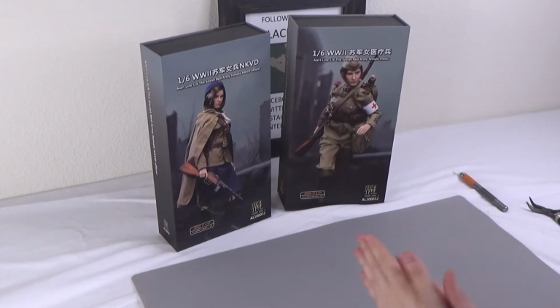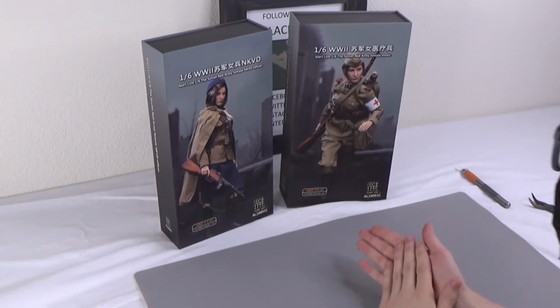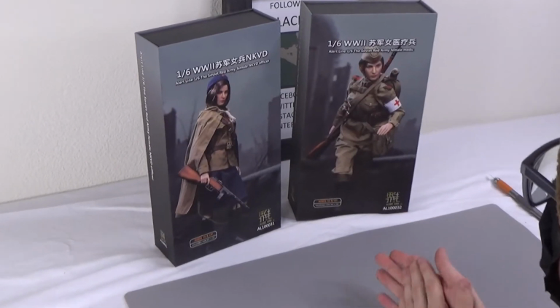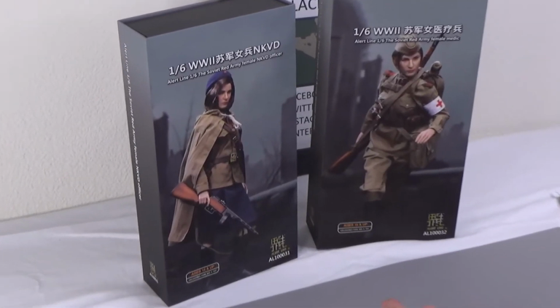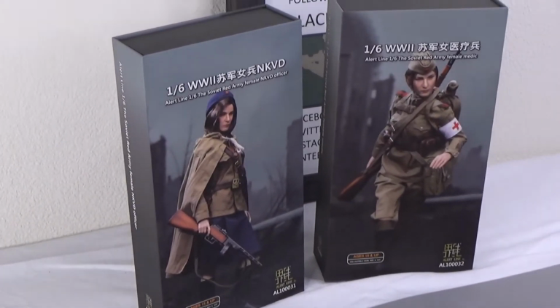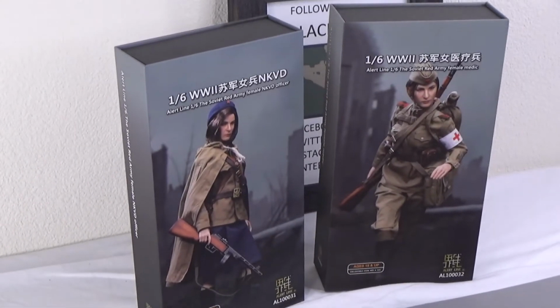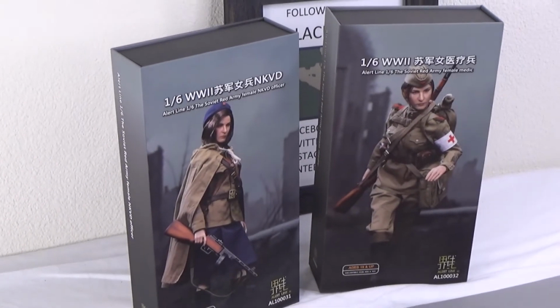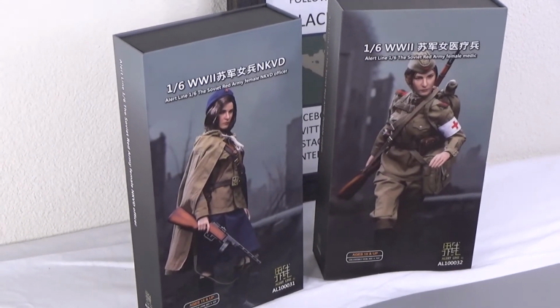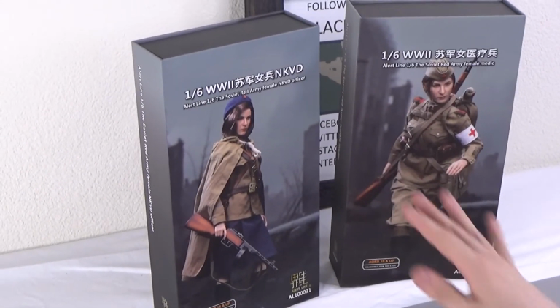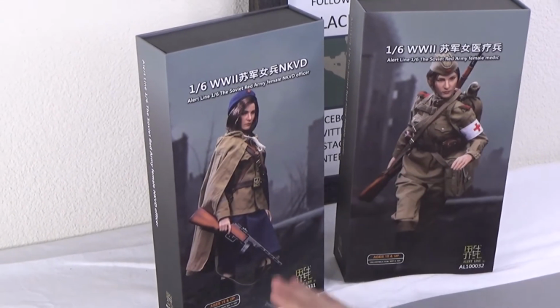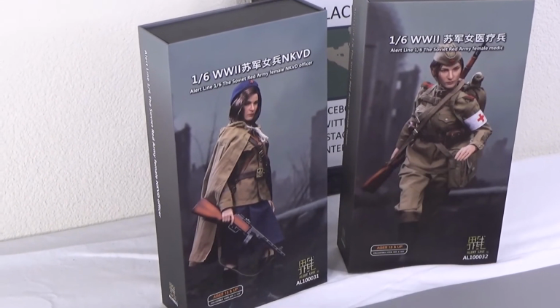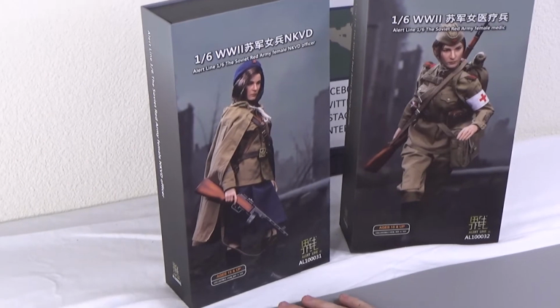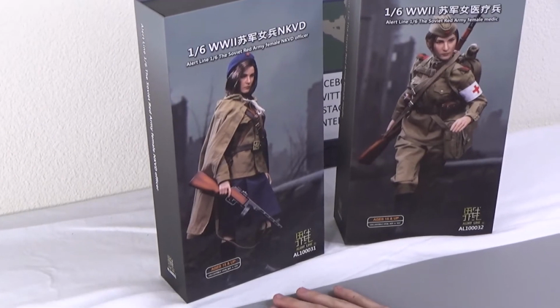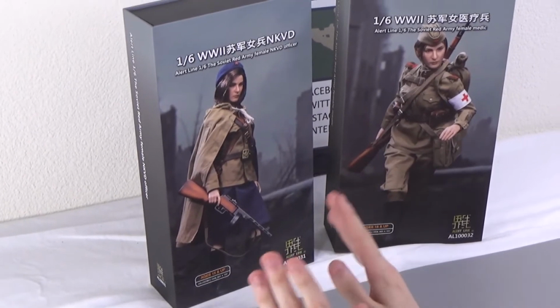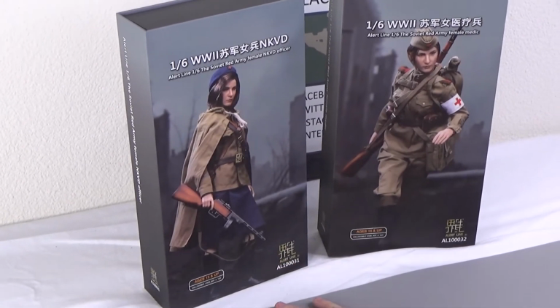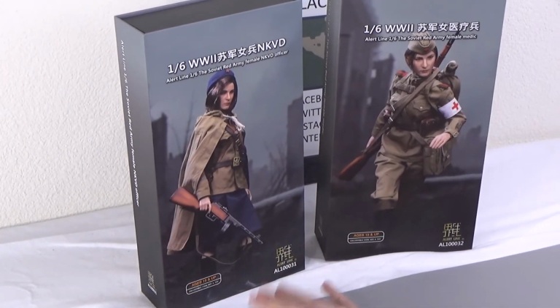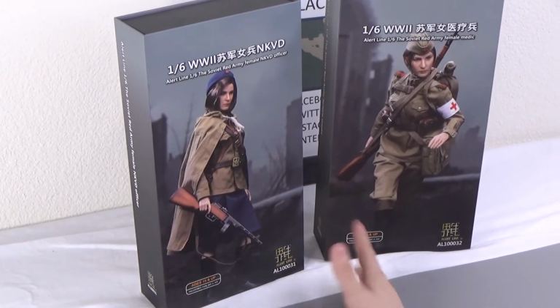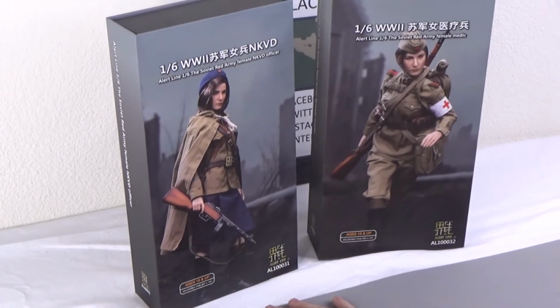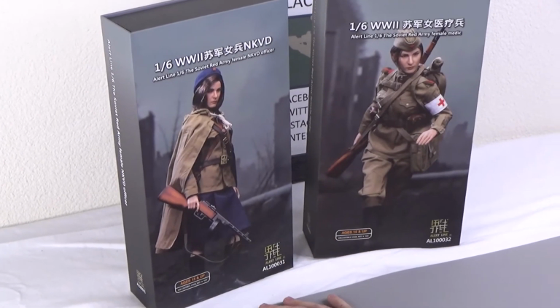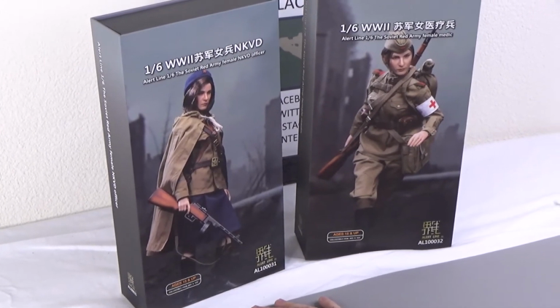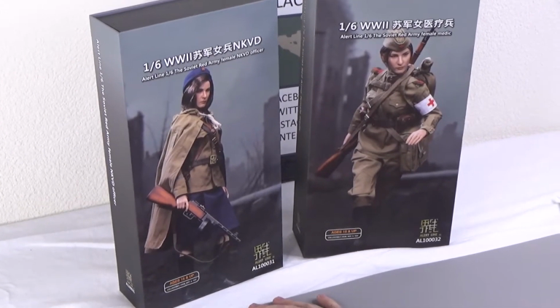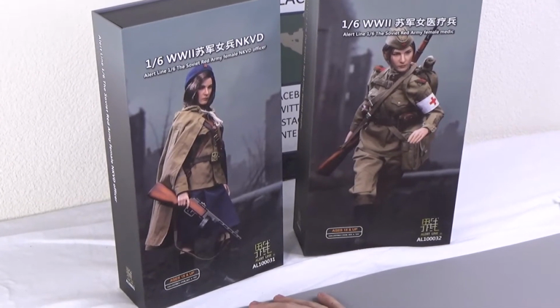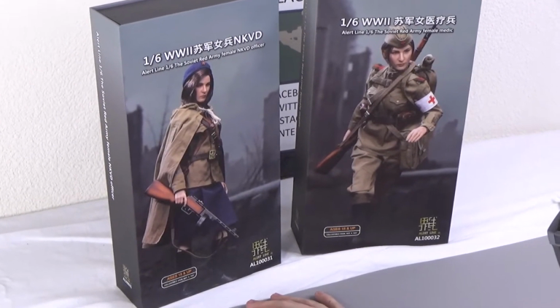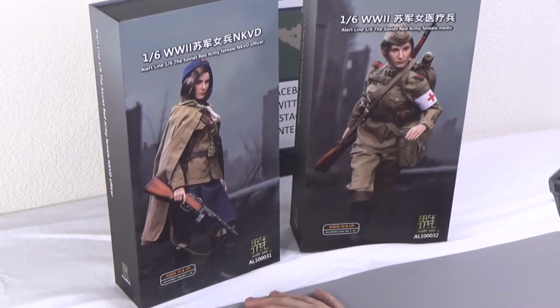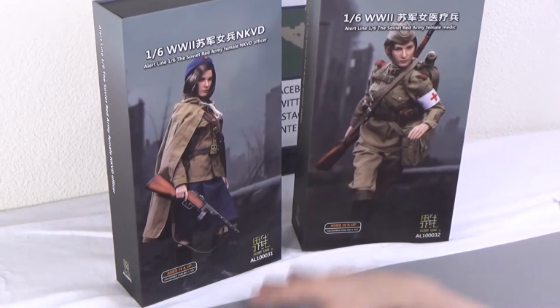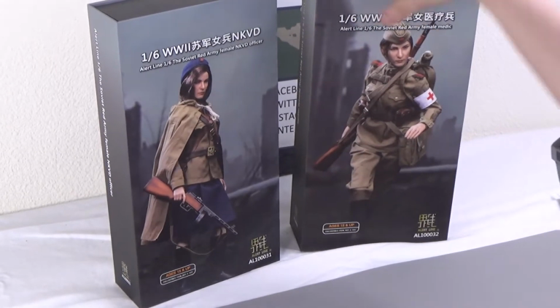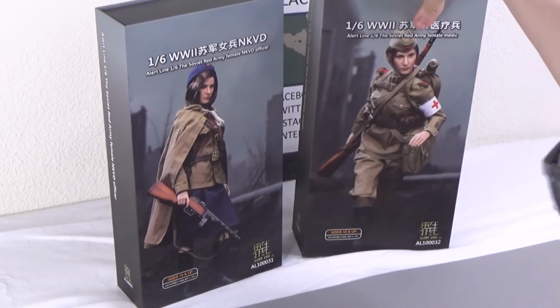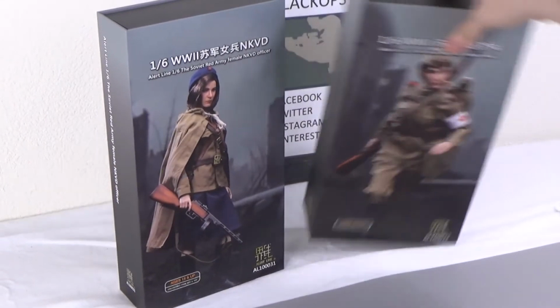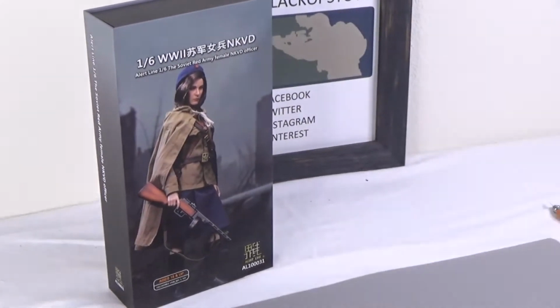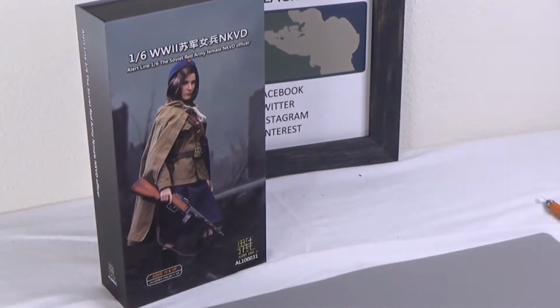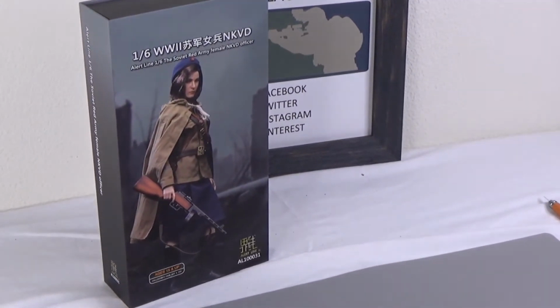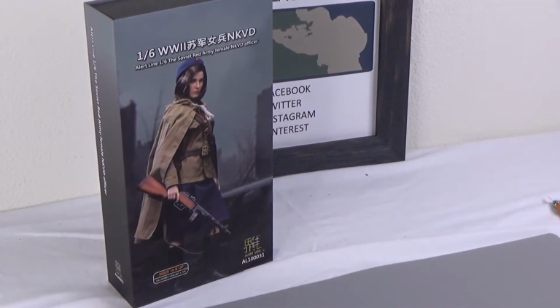Hi everyone, it's Byron here from Black Ops Toys, and today we are unboxing one of the 1/6 scale World War II Alert Line figures. They released two female figures from the World War II Soviet Army, and they're really great figures. First, we will be getting into the officer.